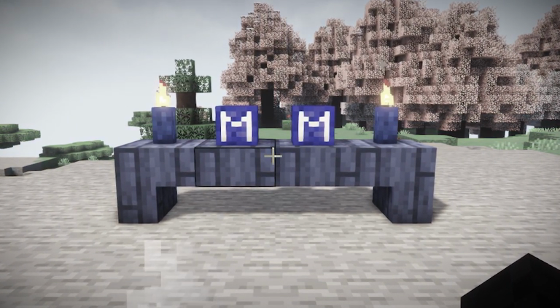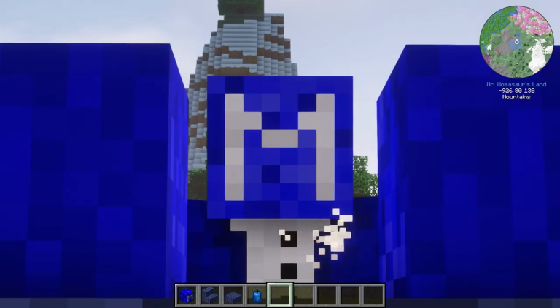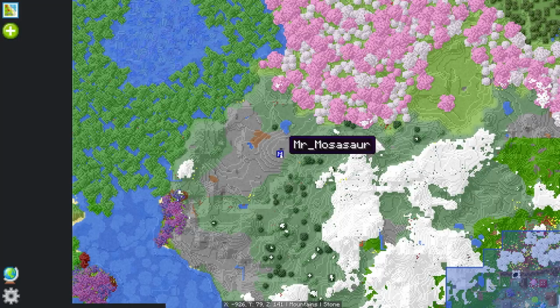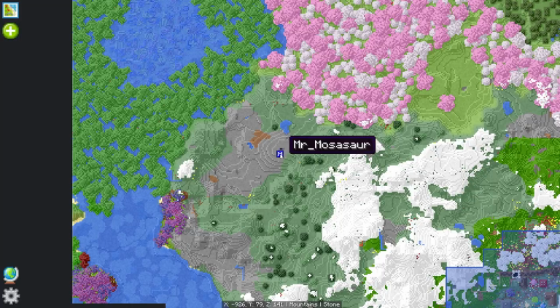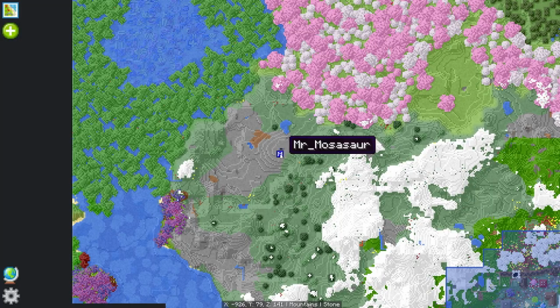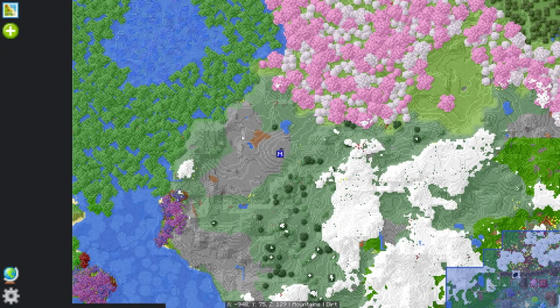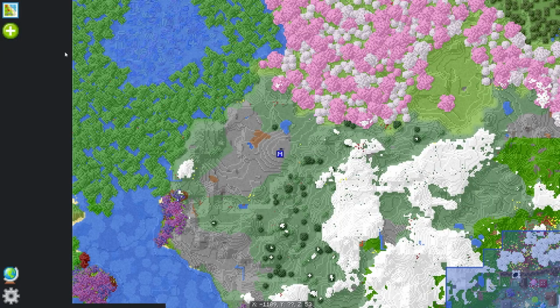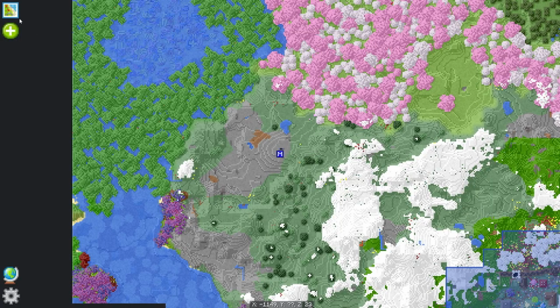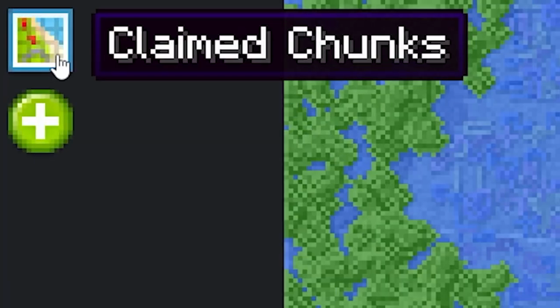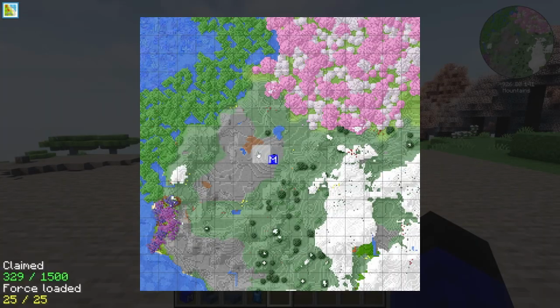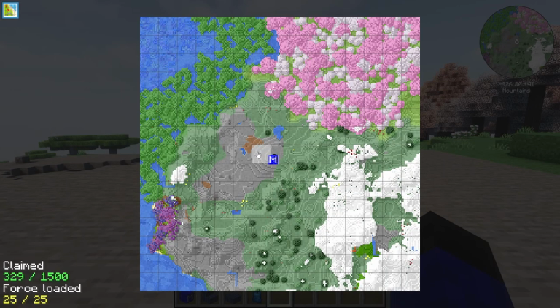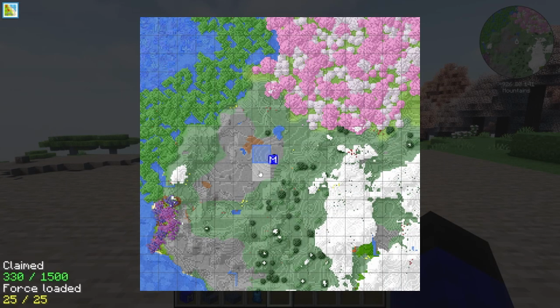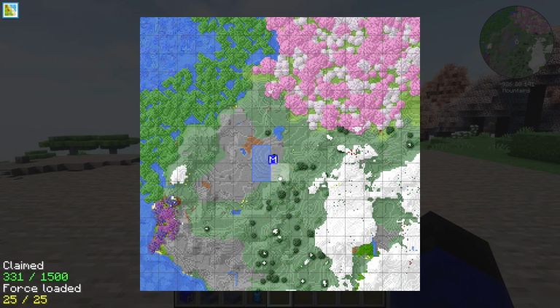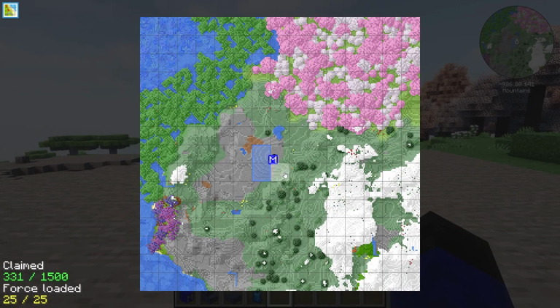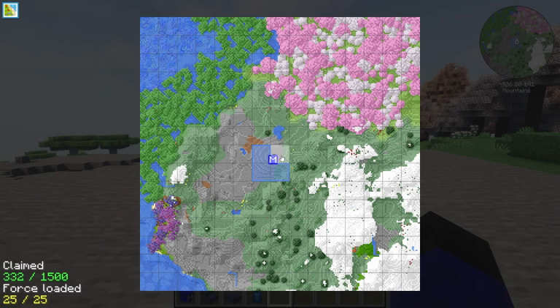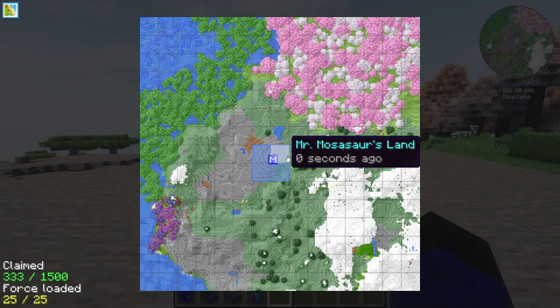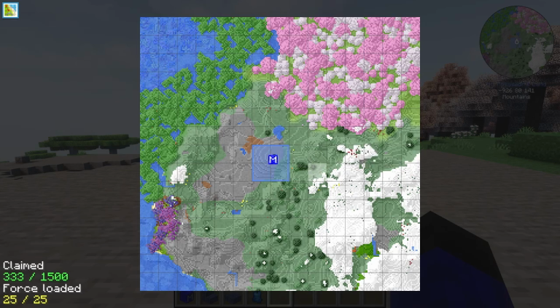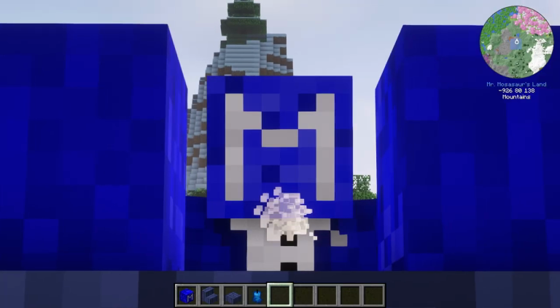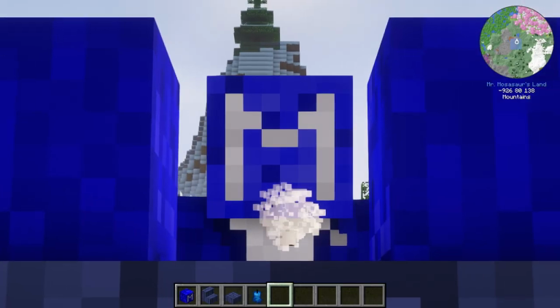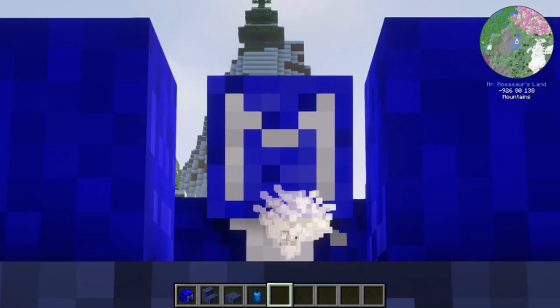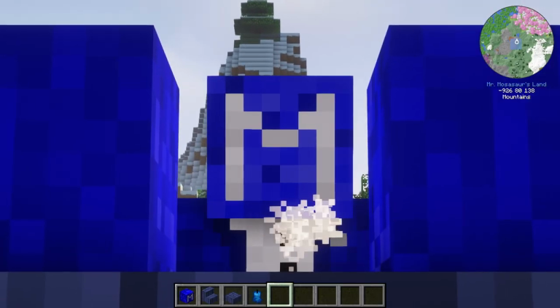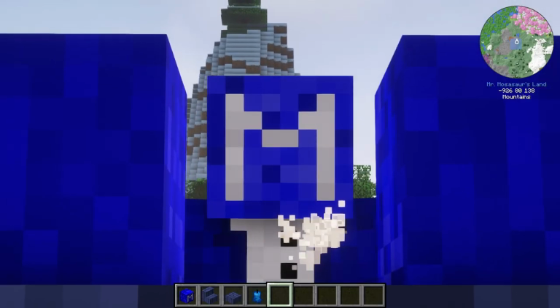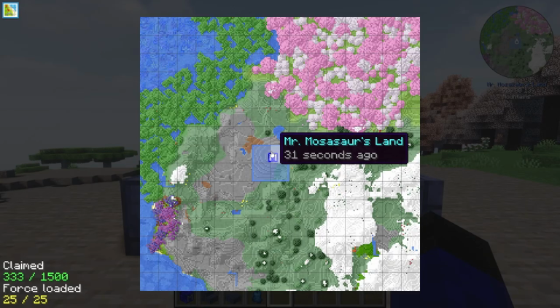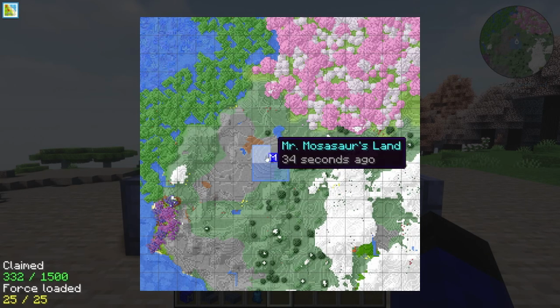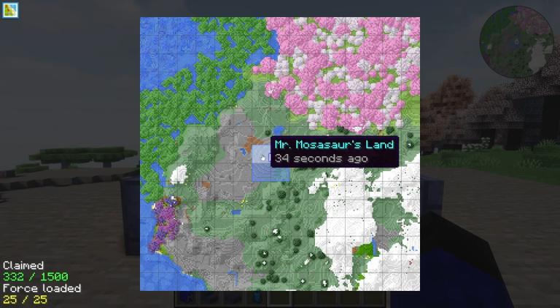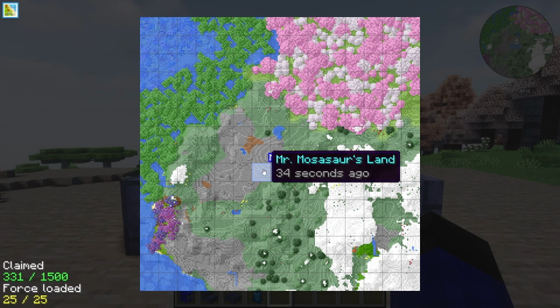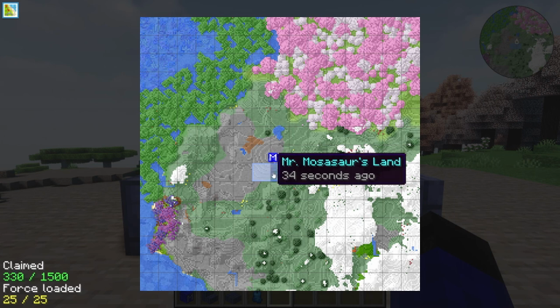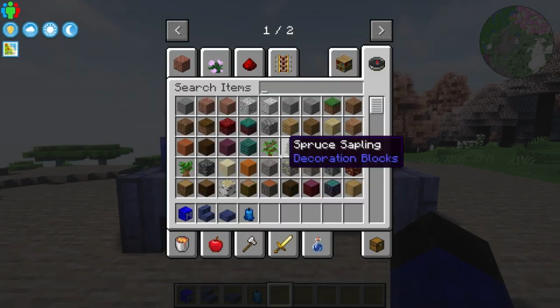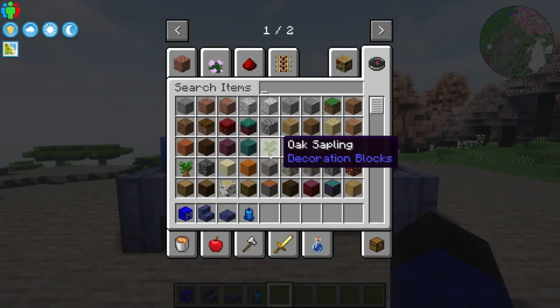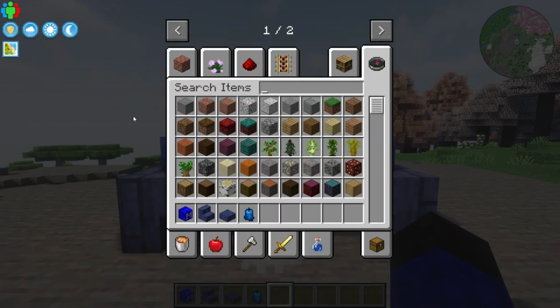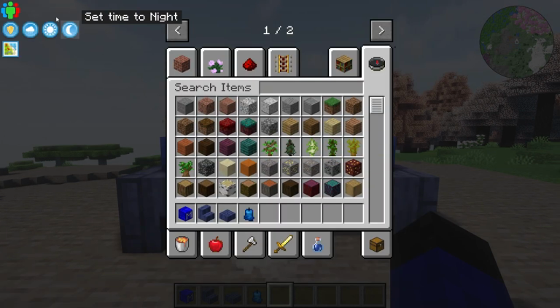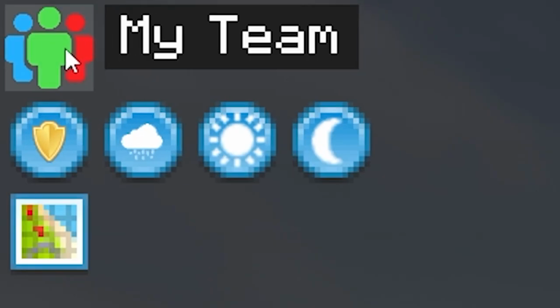To claim land, just press M to open your map and click the little icon on the top left. Then just left click all the land you want for all your precious mozahead altars. But if you don't want to claim as much land, just right click on that same page to unclaim. You can even change your land message in the team settings.